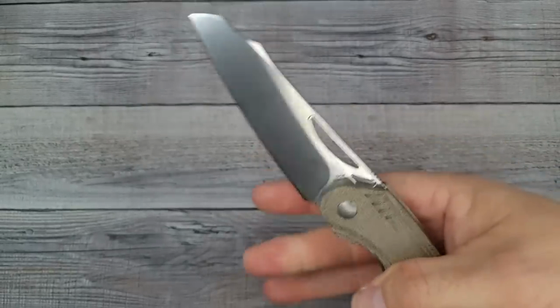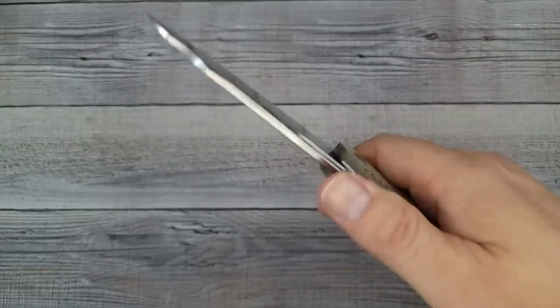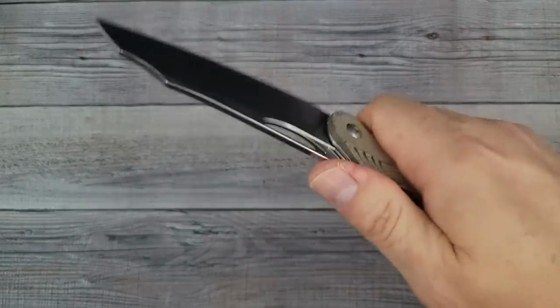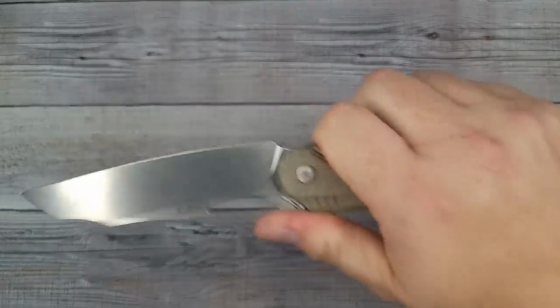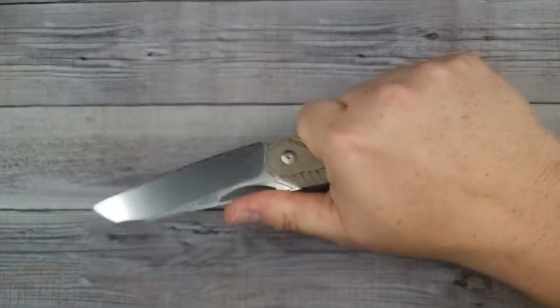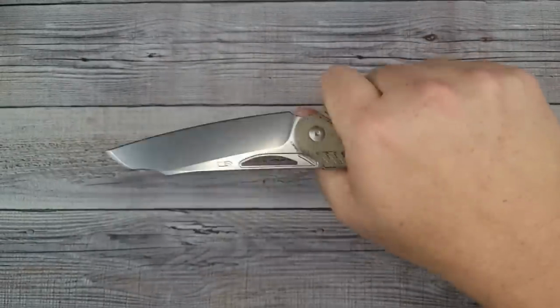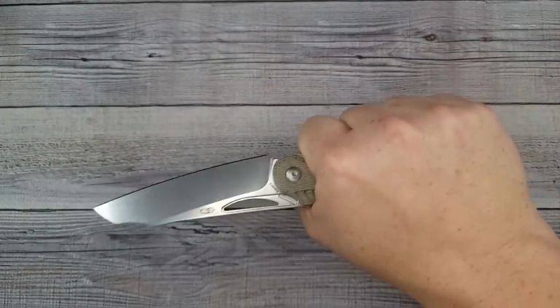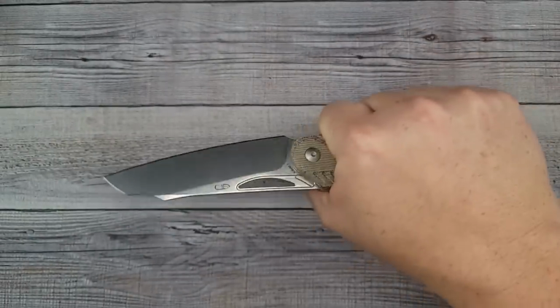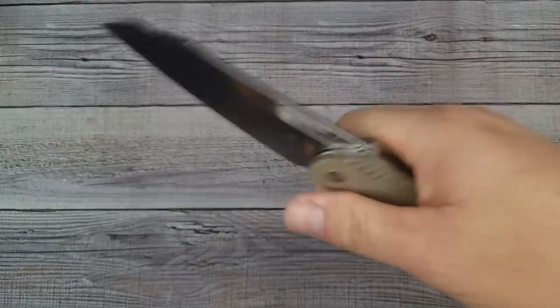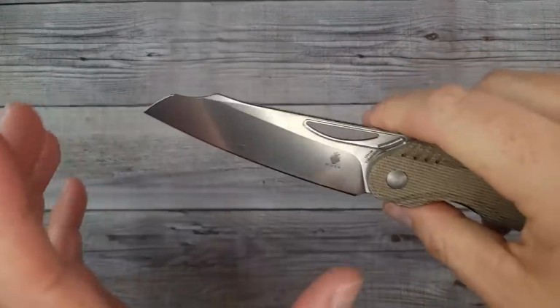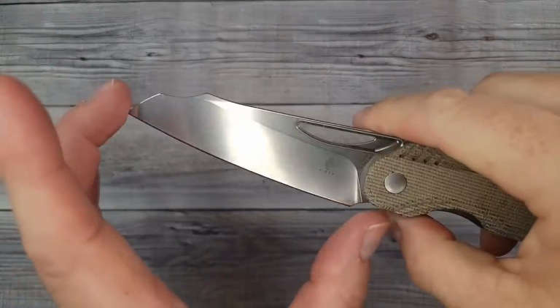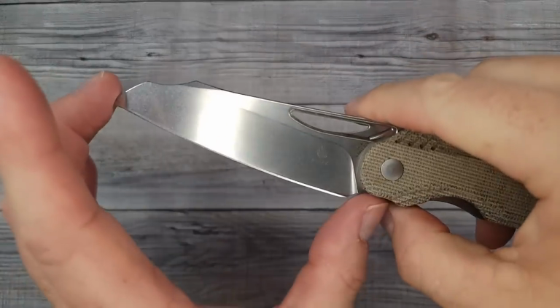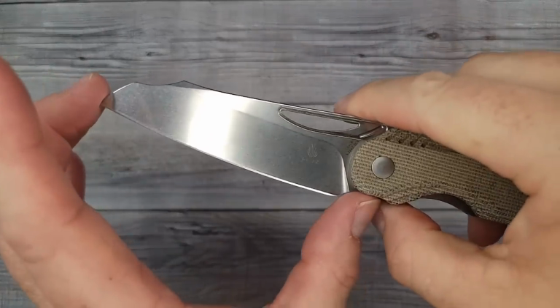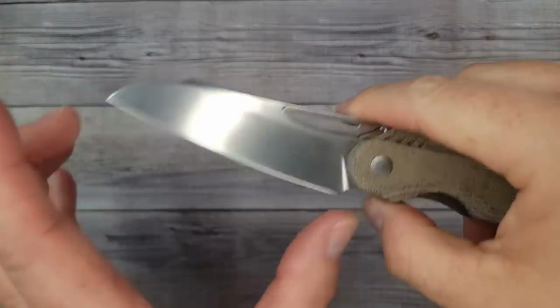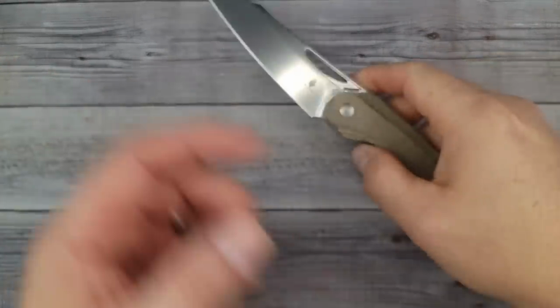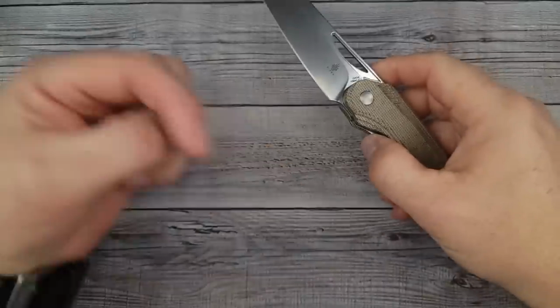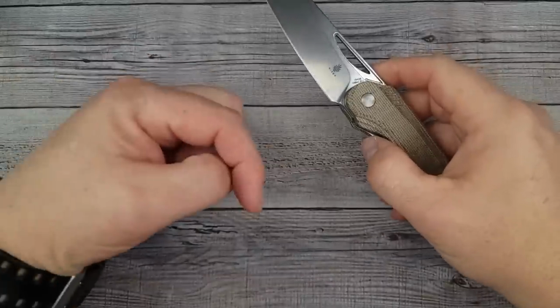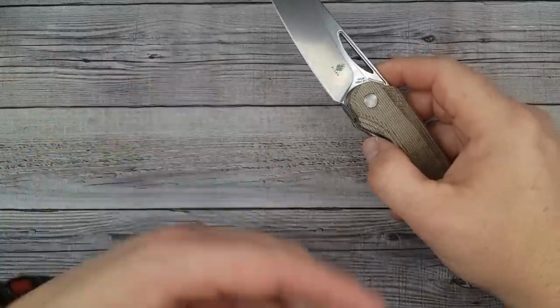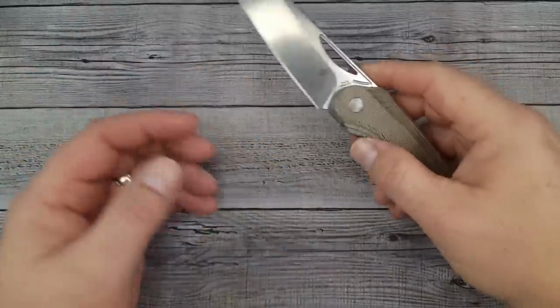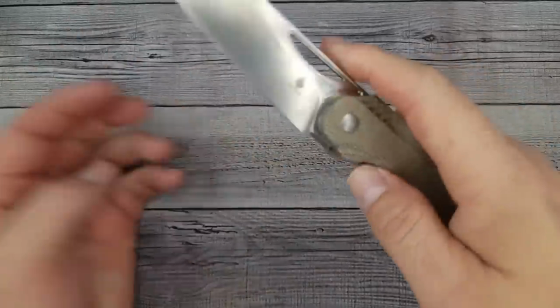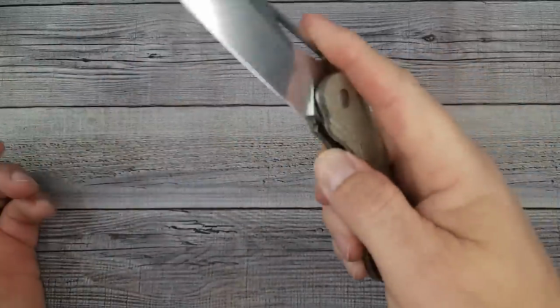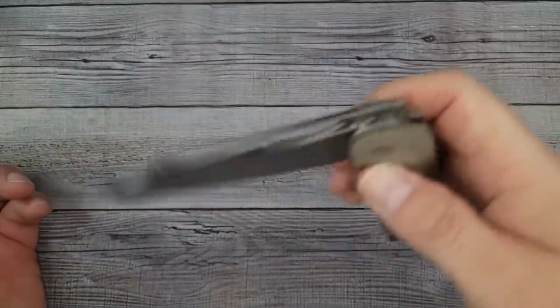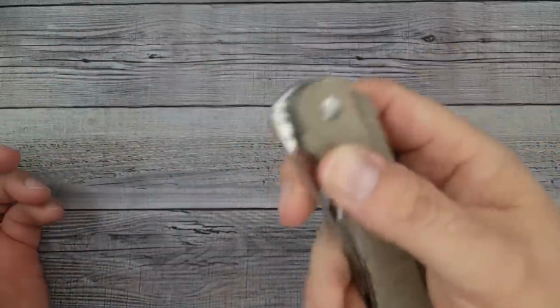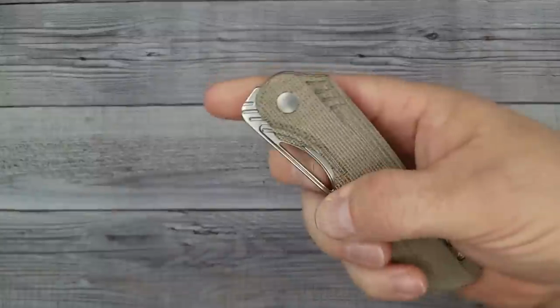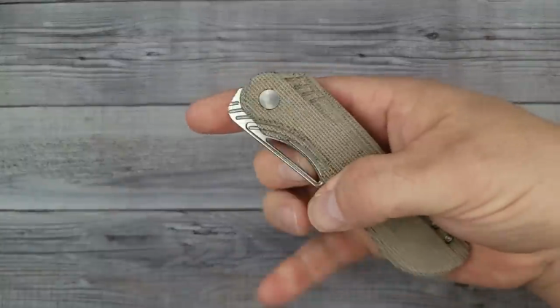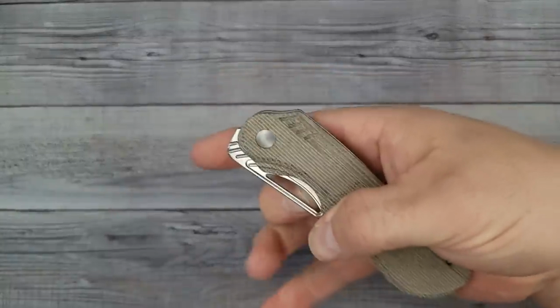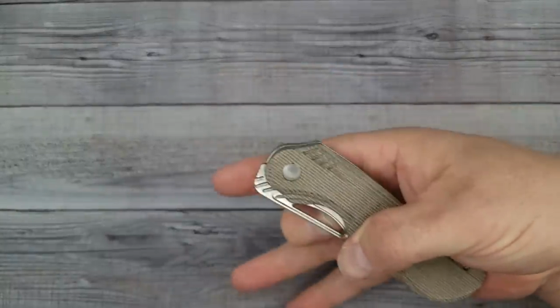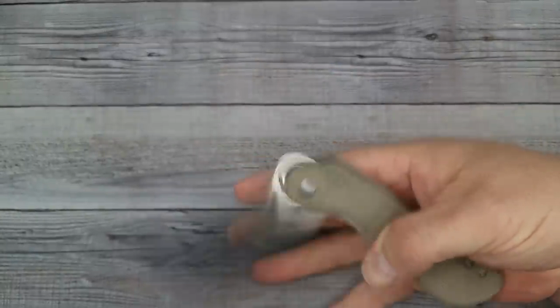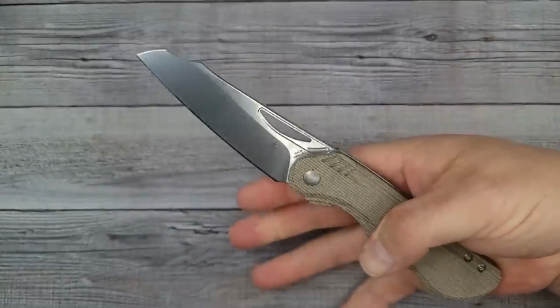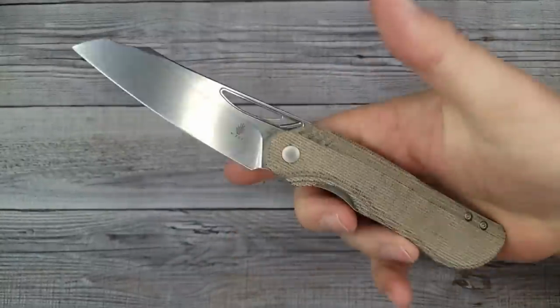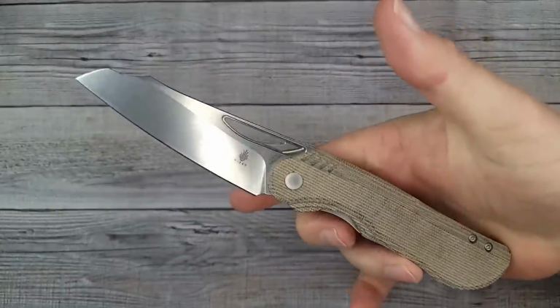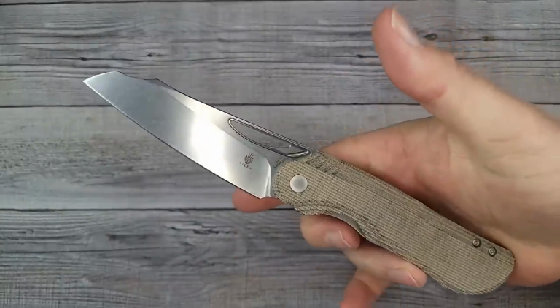It's very comfortable. I like it - it's a nice long blade. I'll put links in the description where you can go check these out. I'm not sure if they're up for sale yet, but I will have links where you can go check them out.